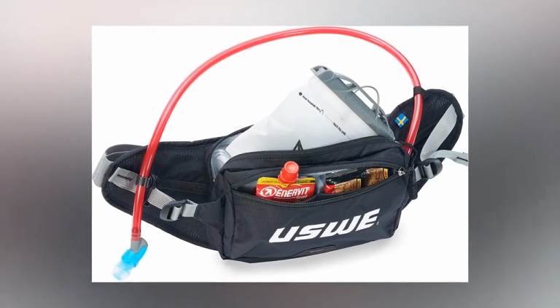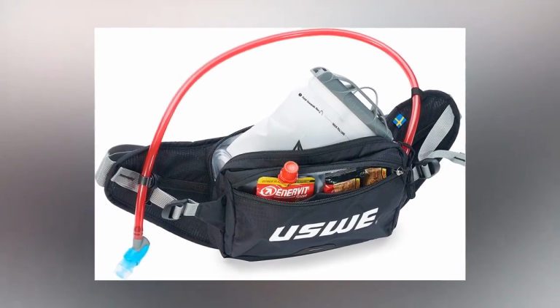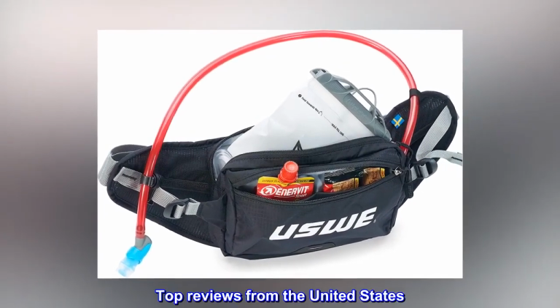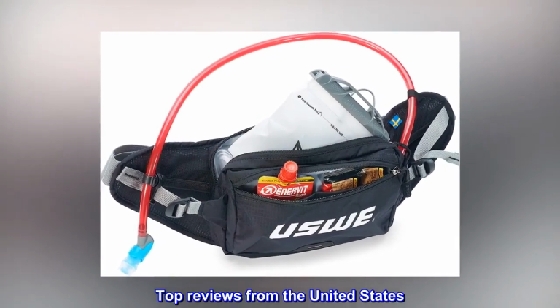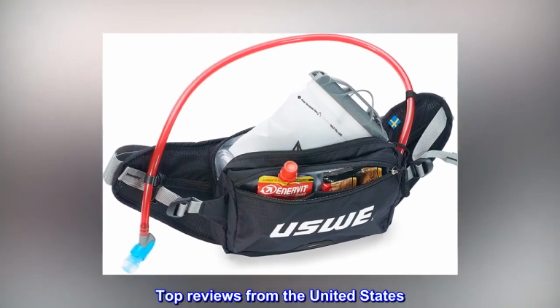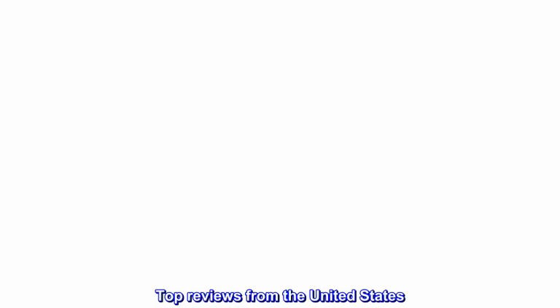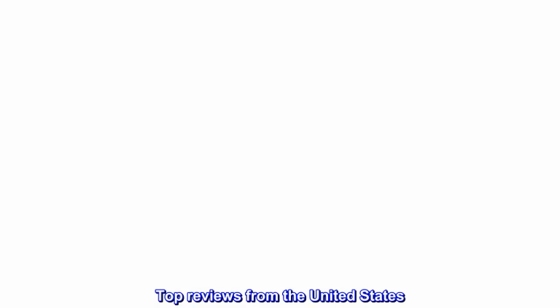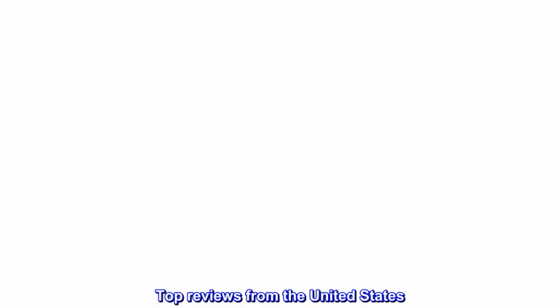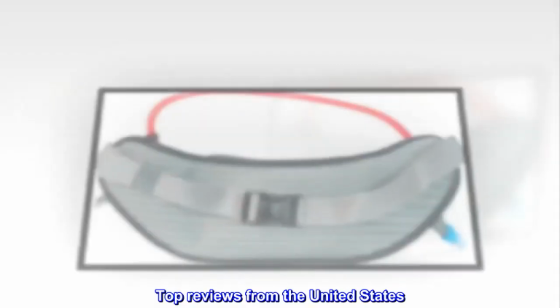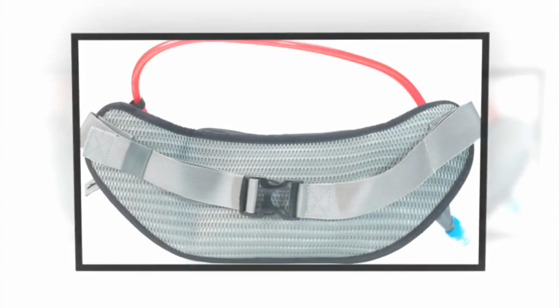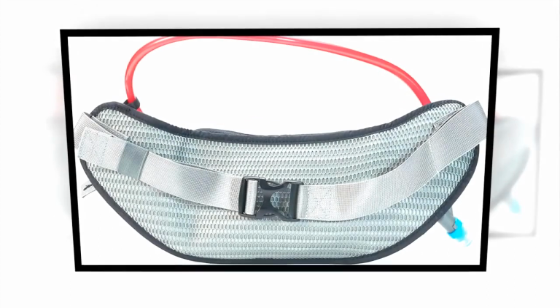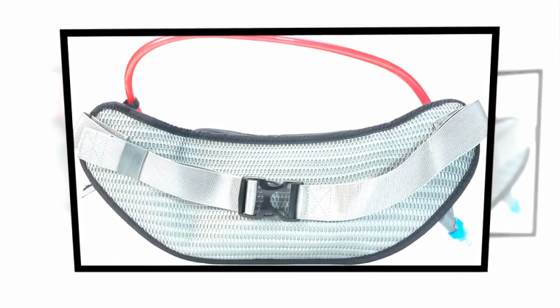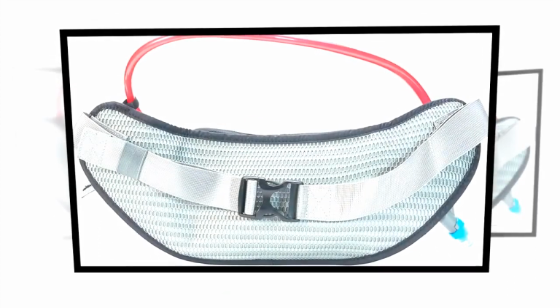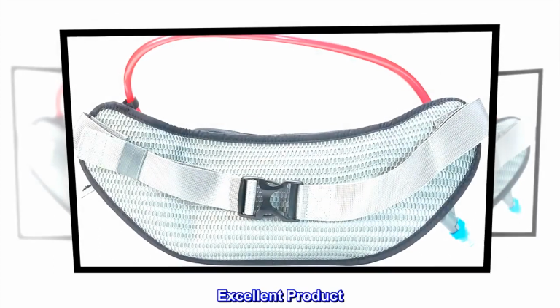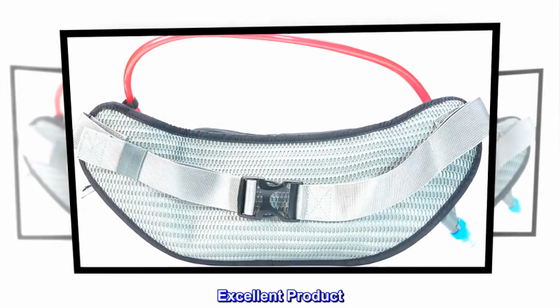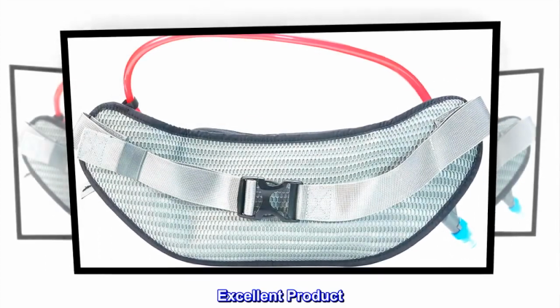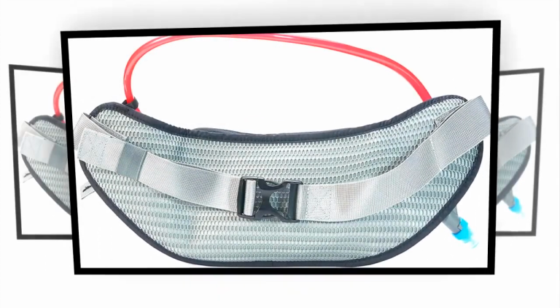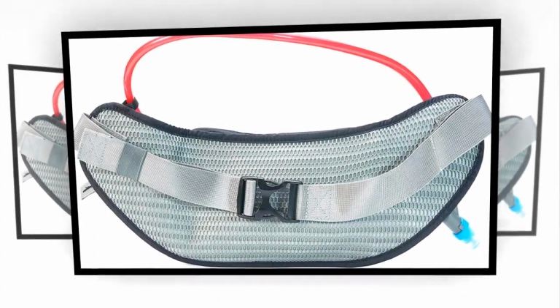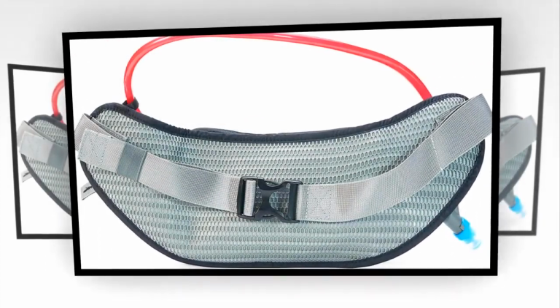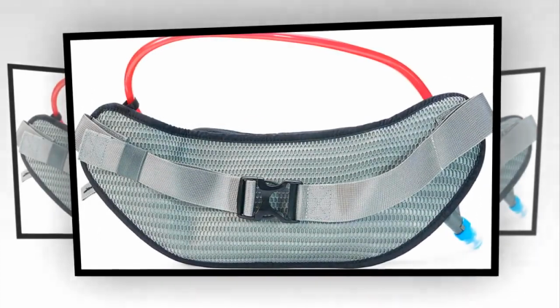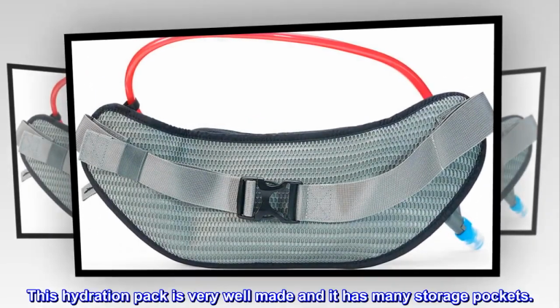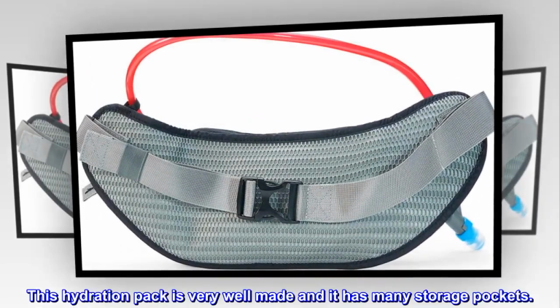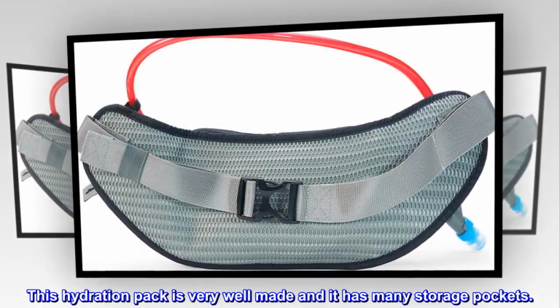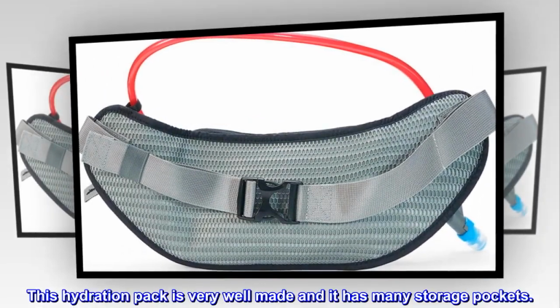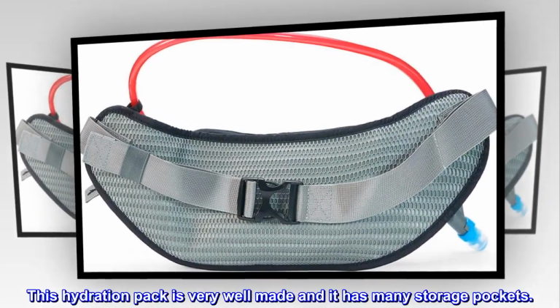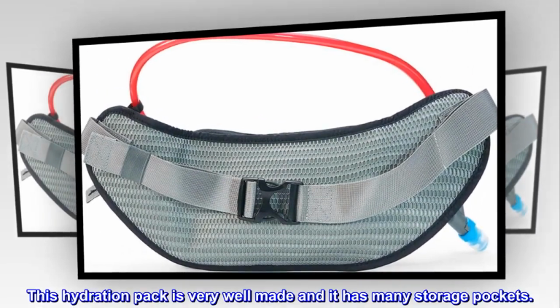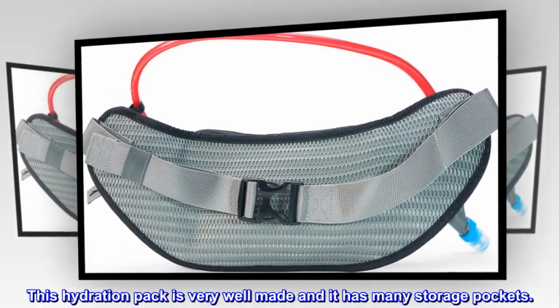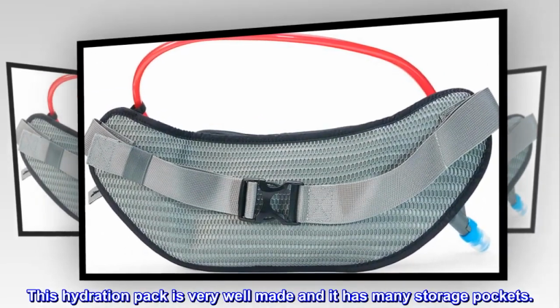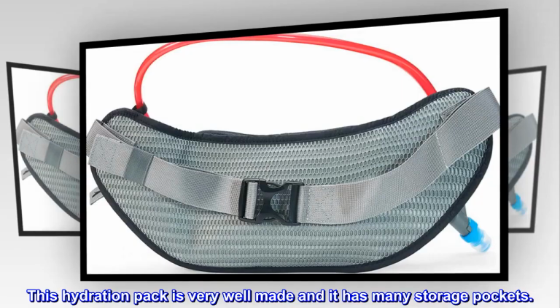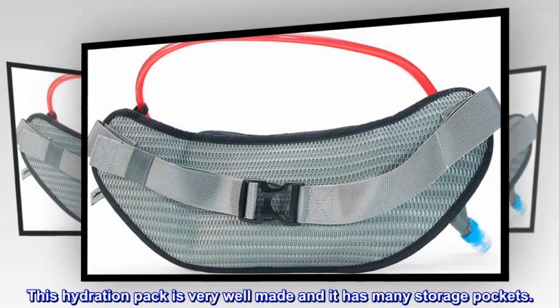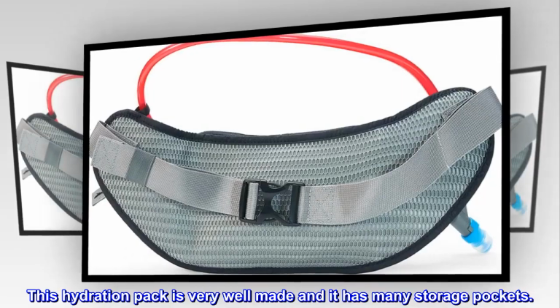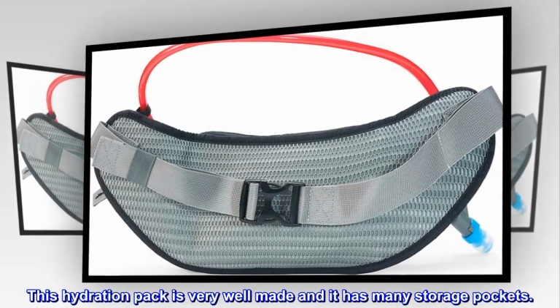Top reviews from the United States. Excellent product. This hydration pack is very well made and it has many storage pockets.